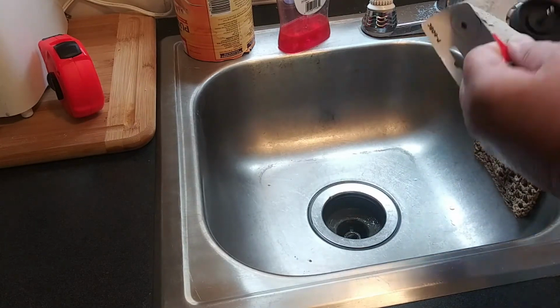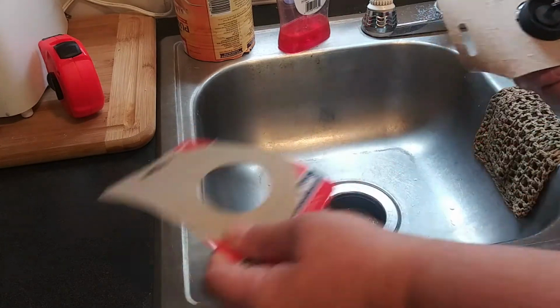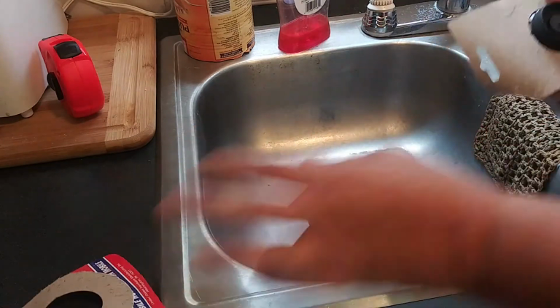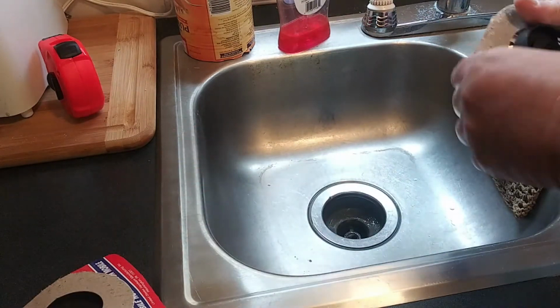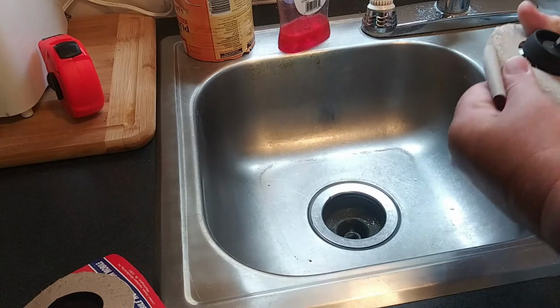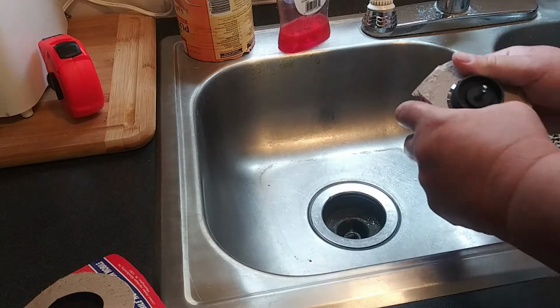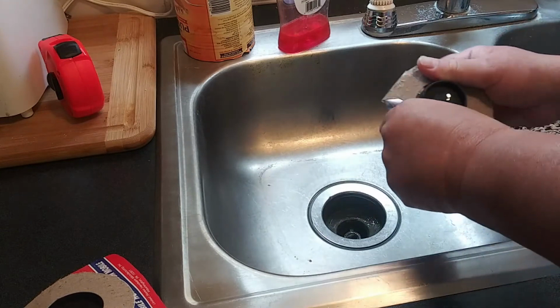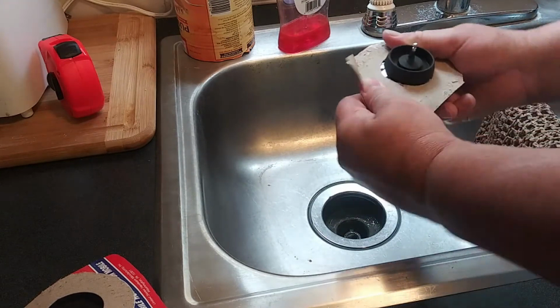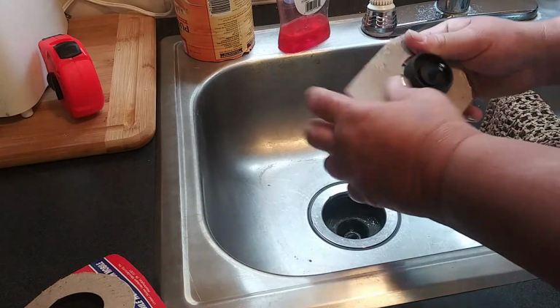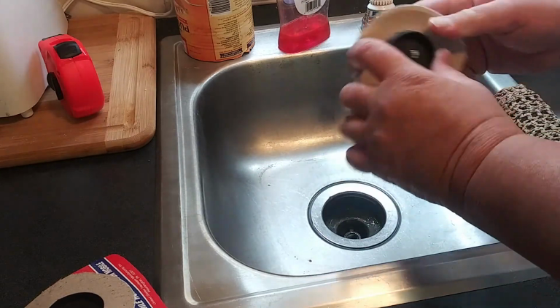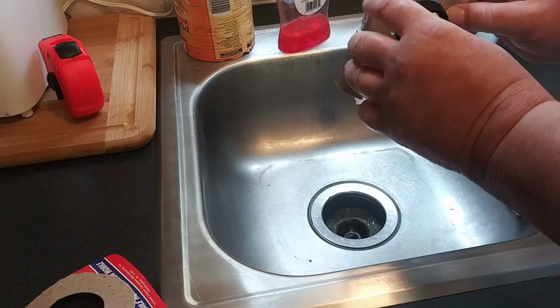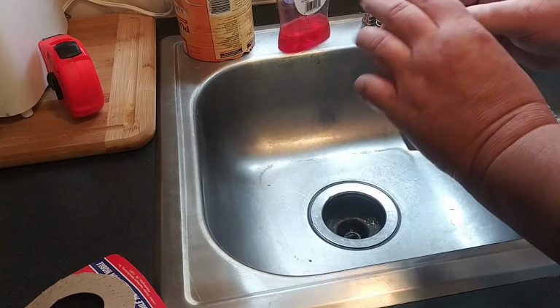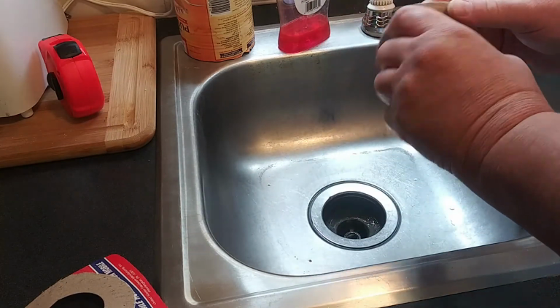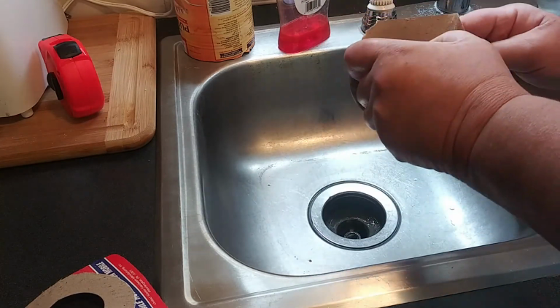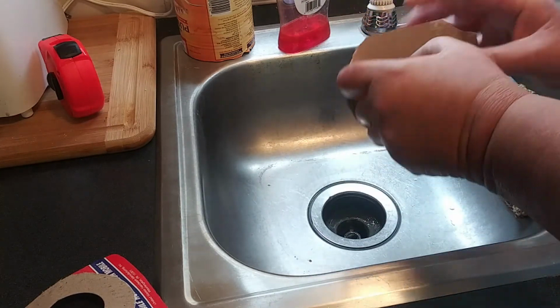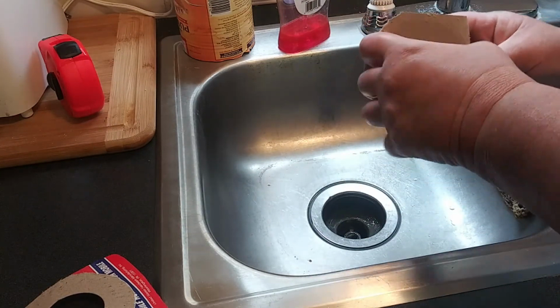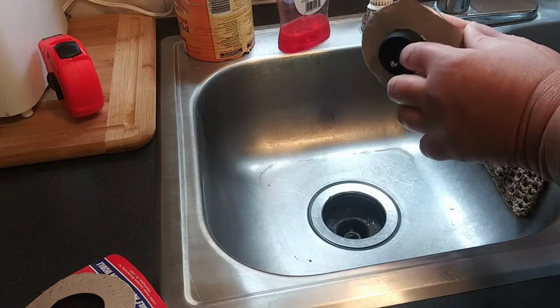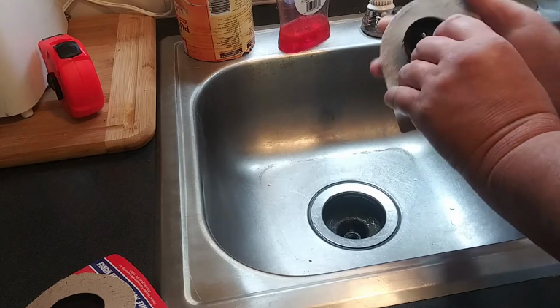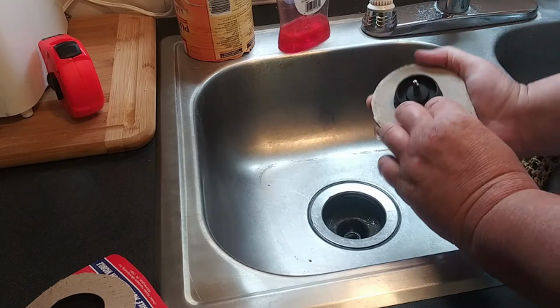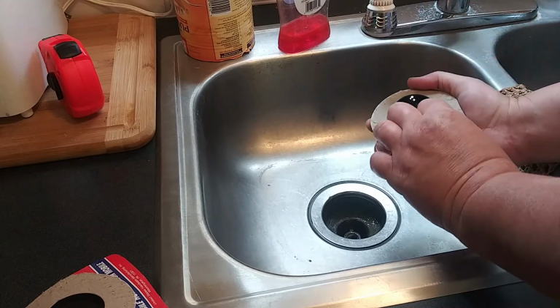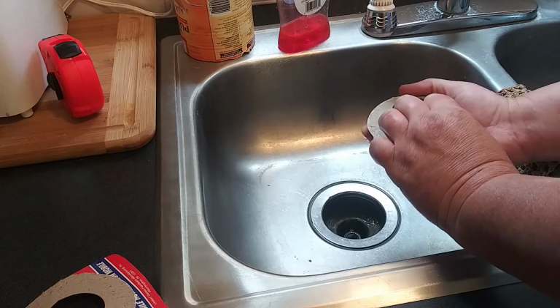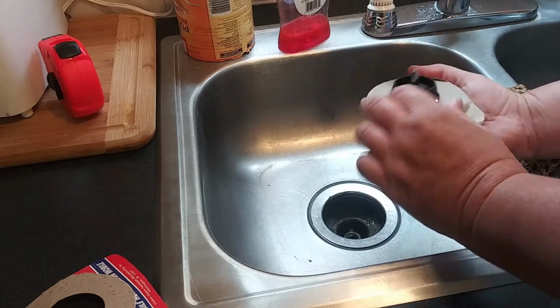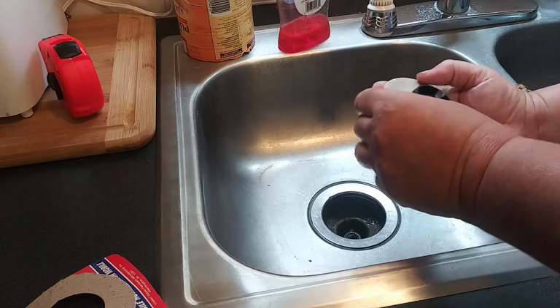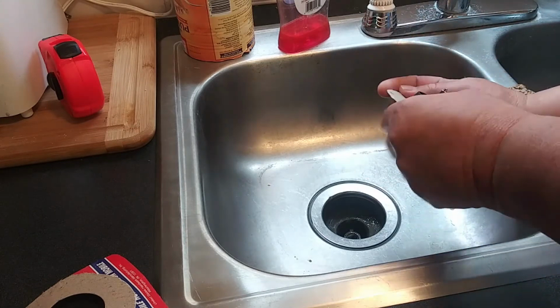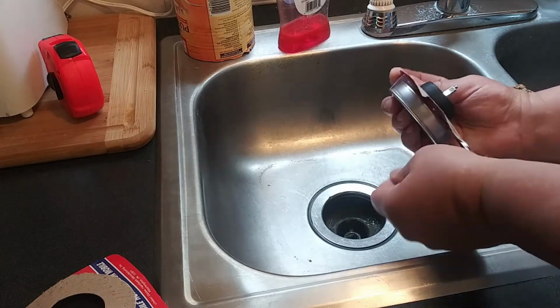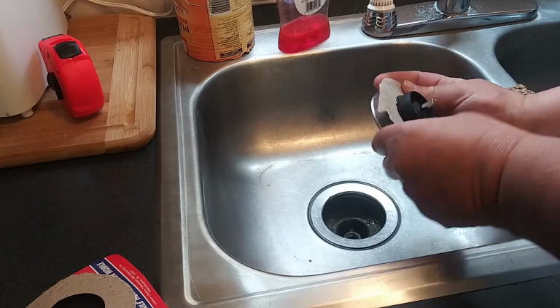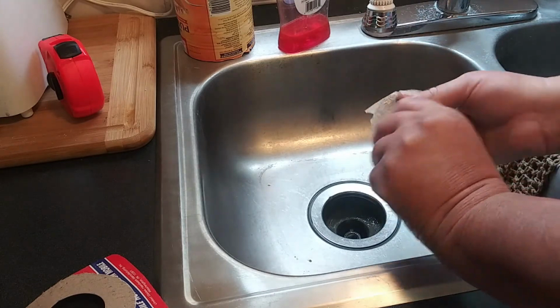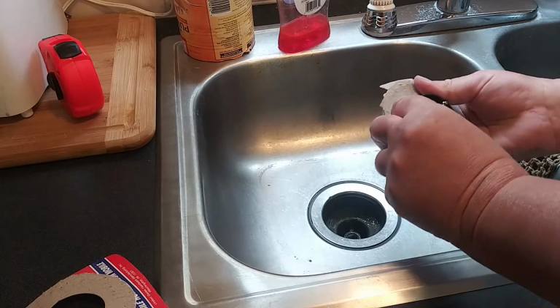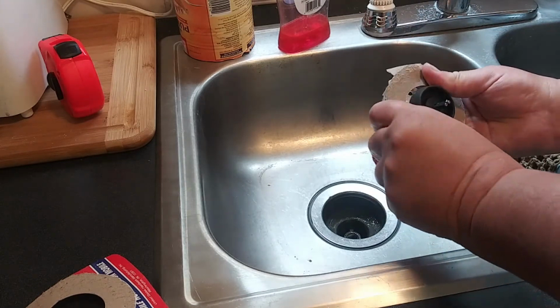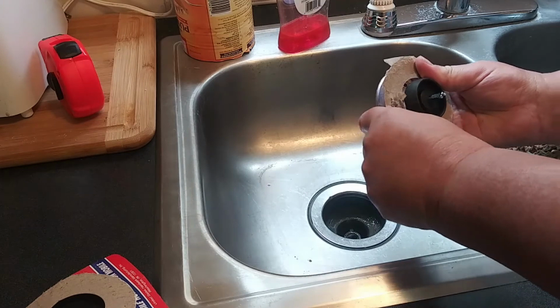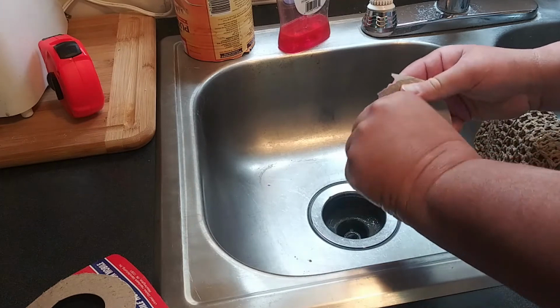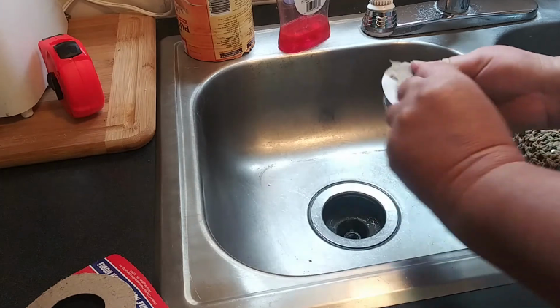I know this is a major DIY project, but when I was out looking for things to fix this, a lot of people in my area who live in mobile homes said they have the same problem.